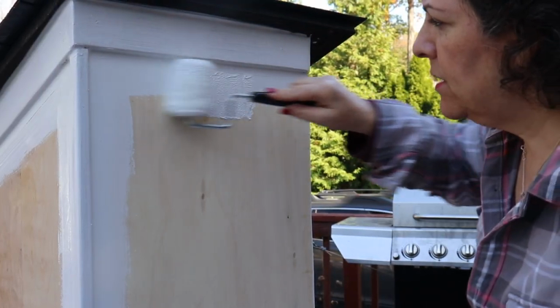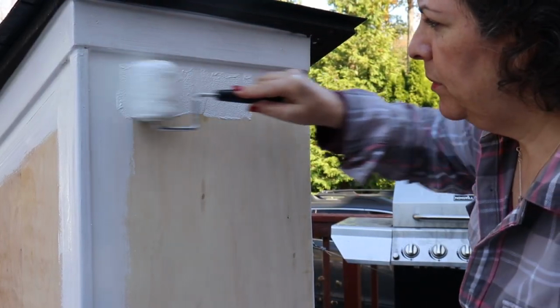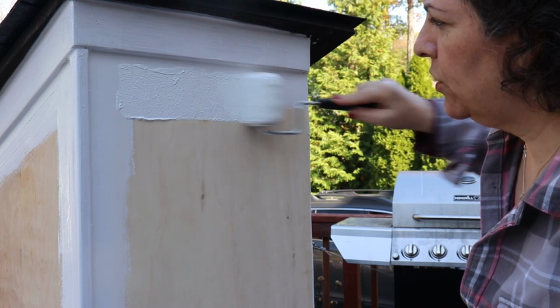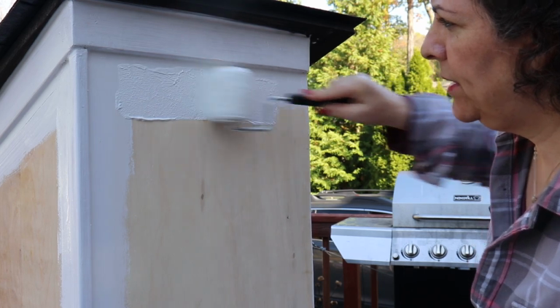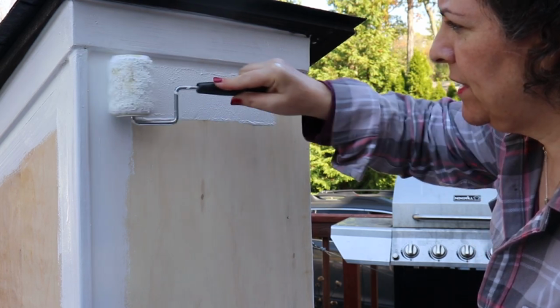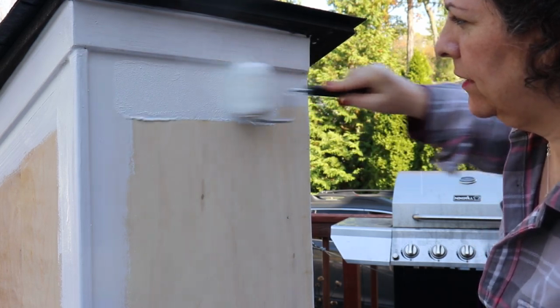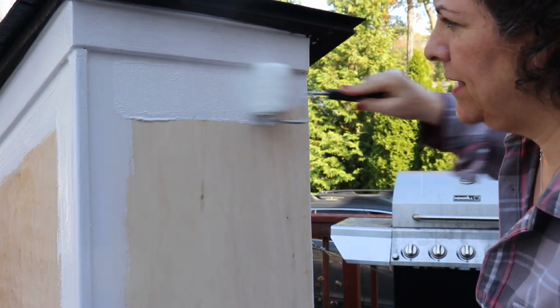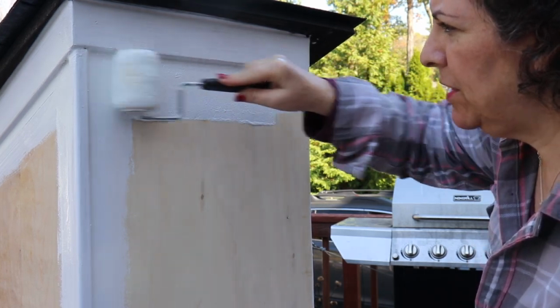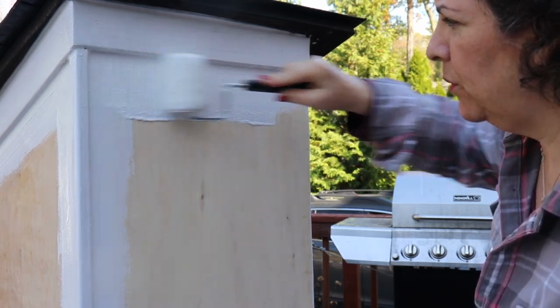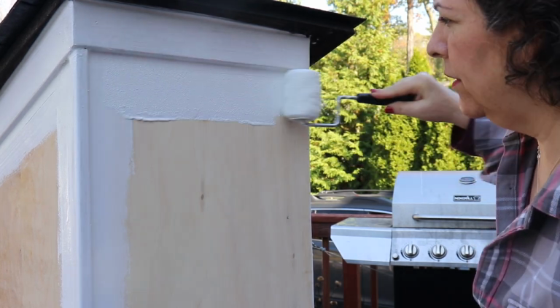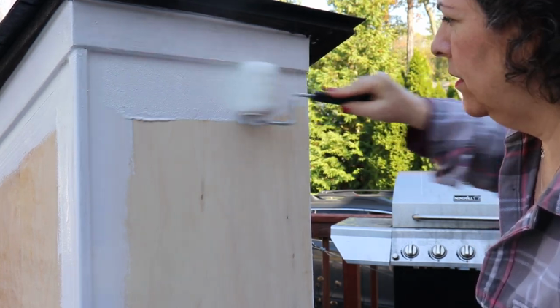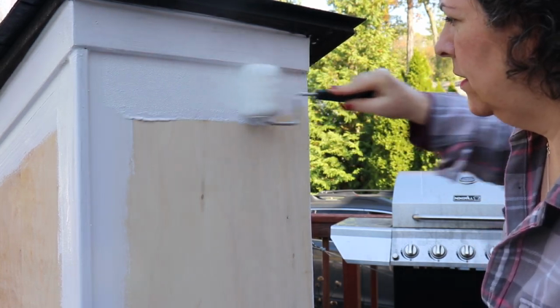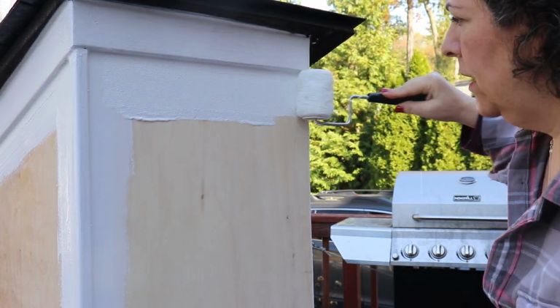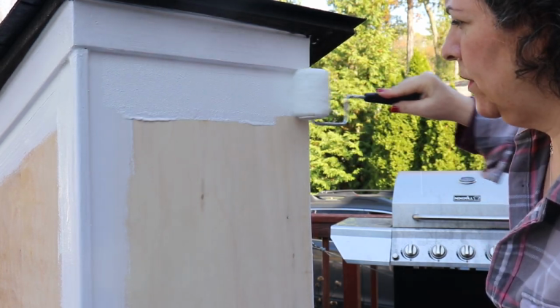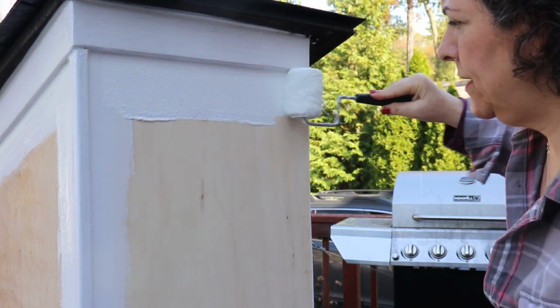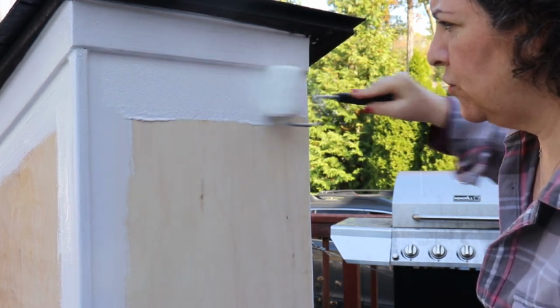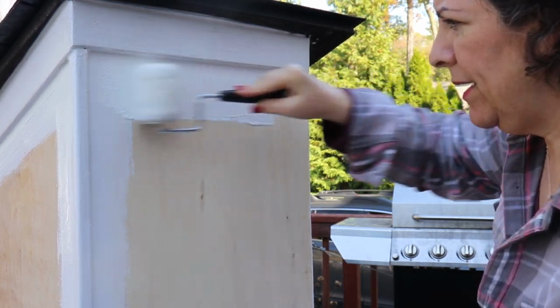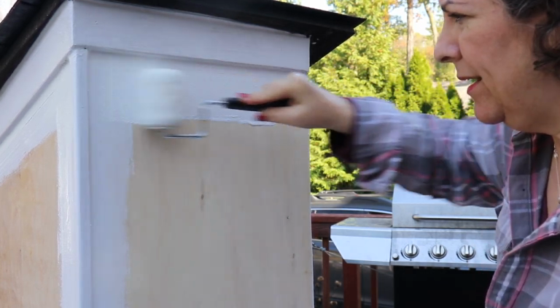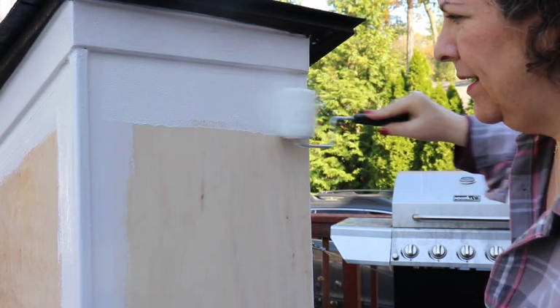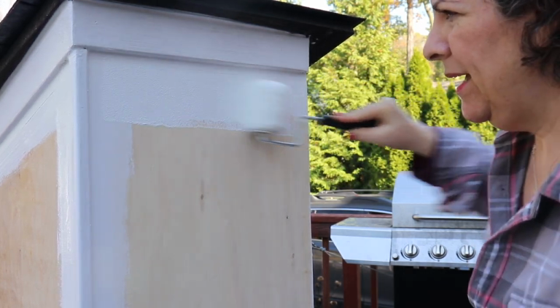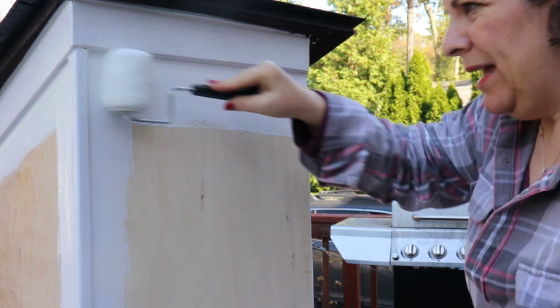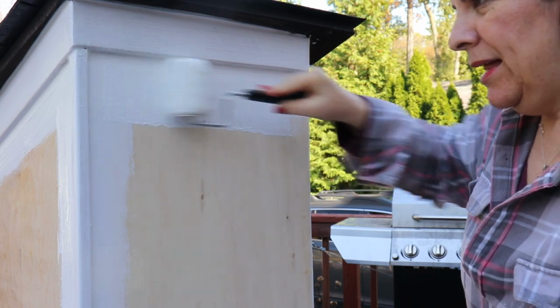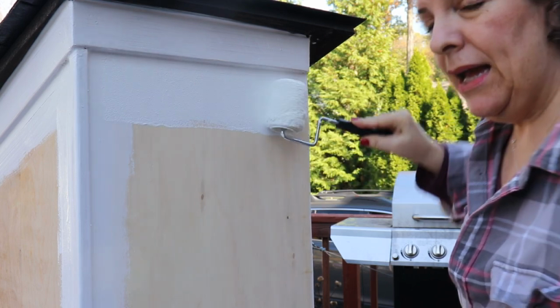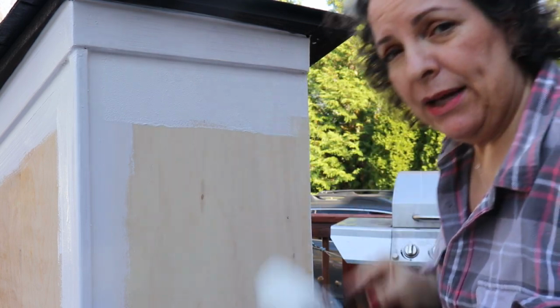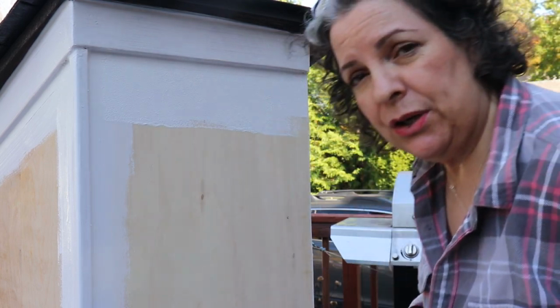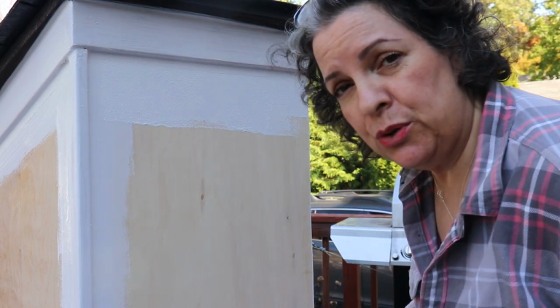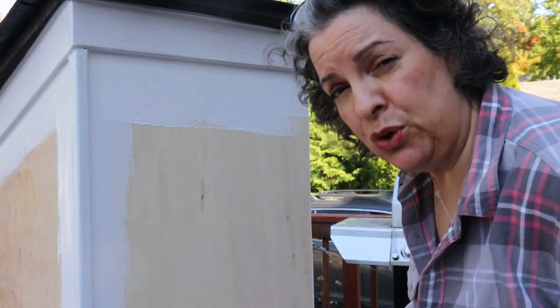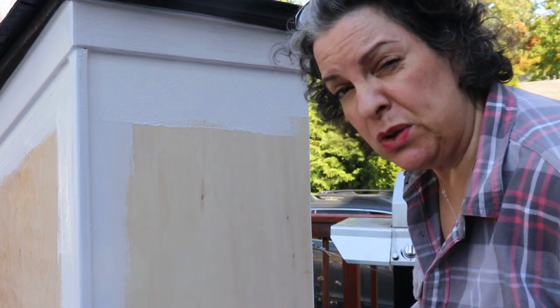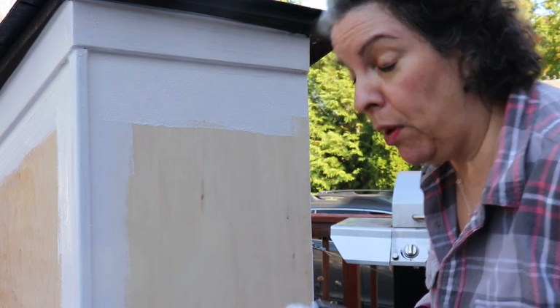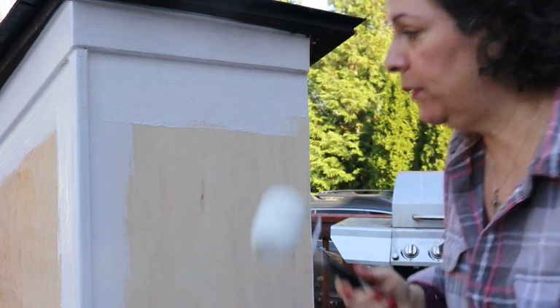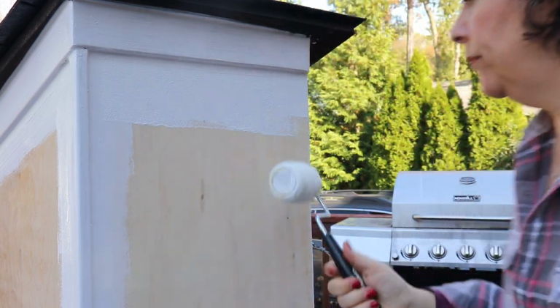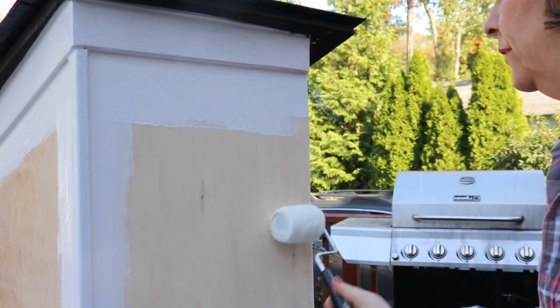I still want to make sure that the structure doesn't get damaged in the weather. I'm going to let this dry, and I'm actually going to put two coats of primer.